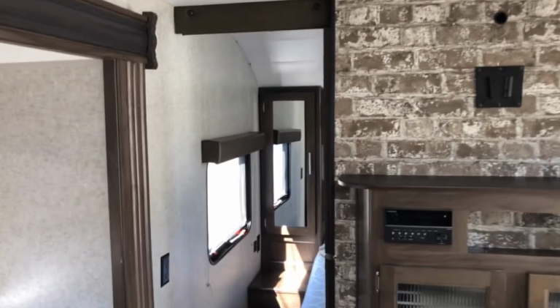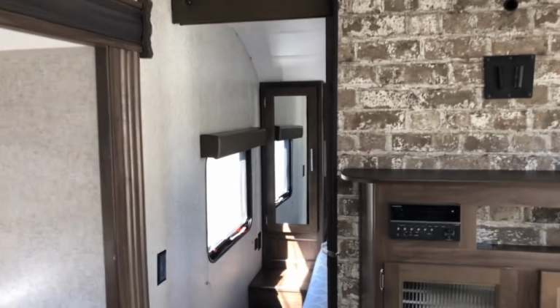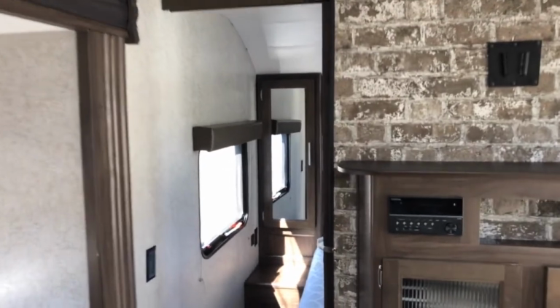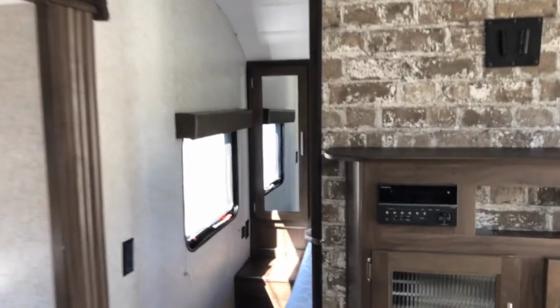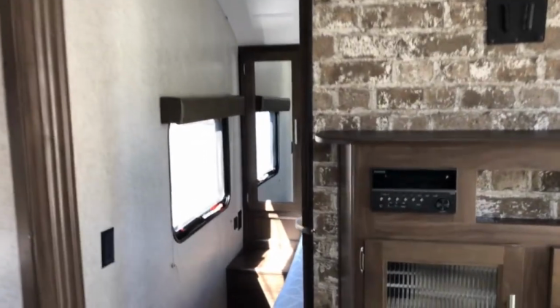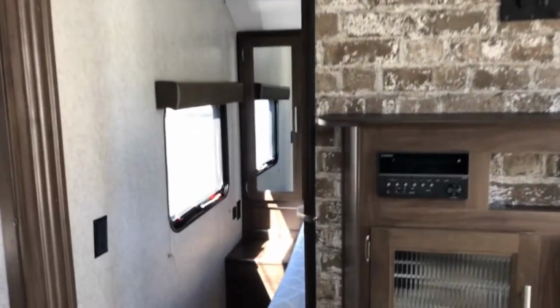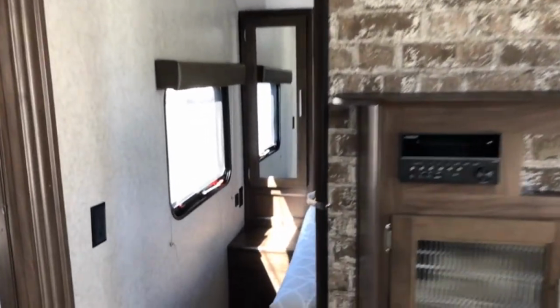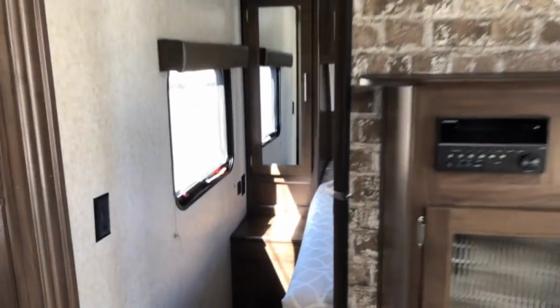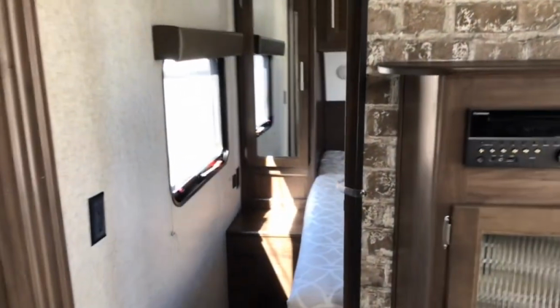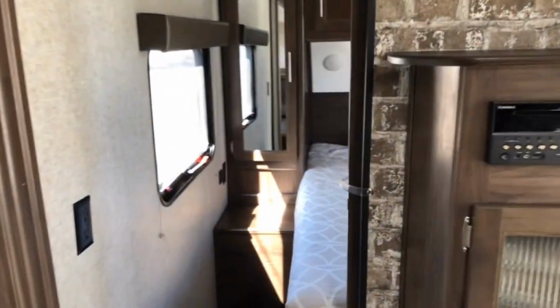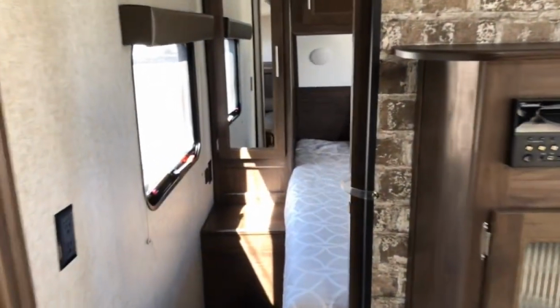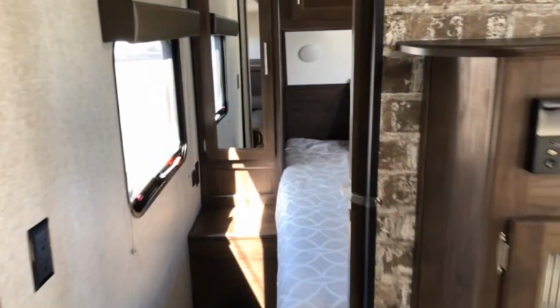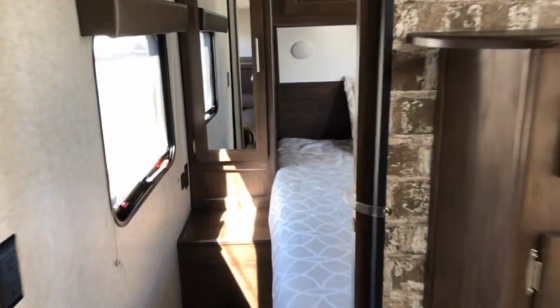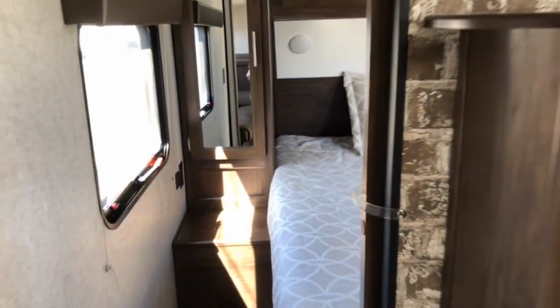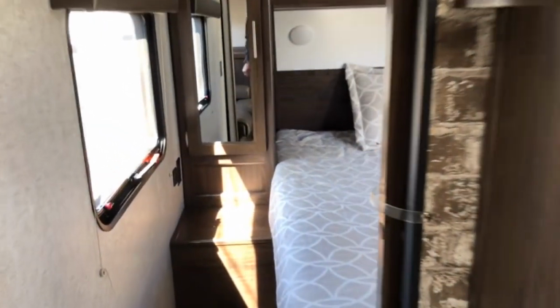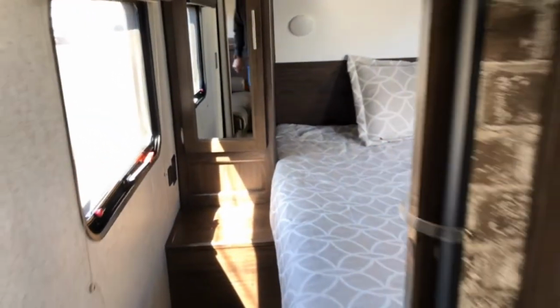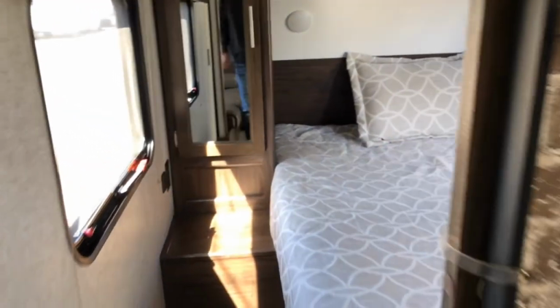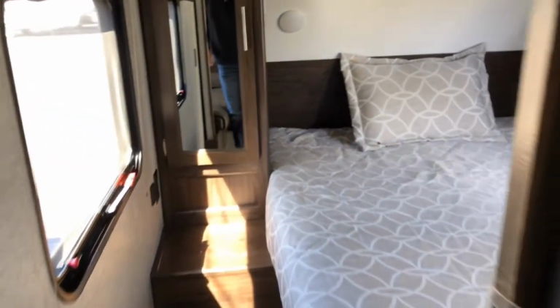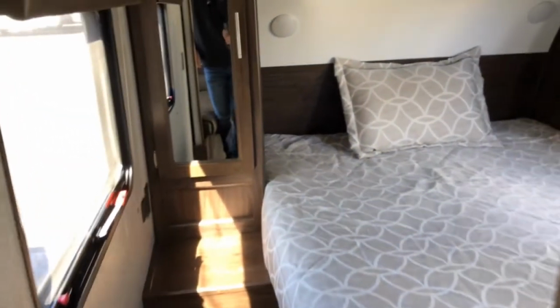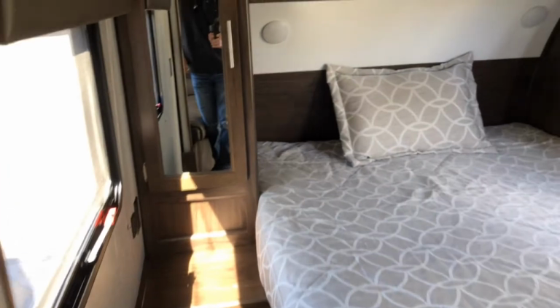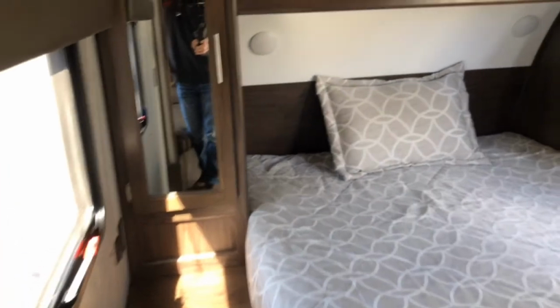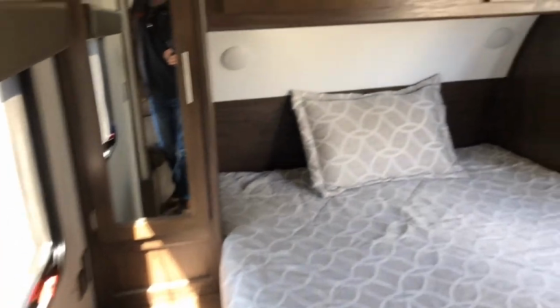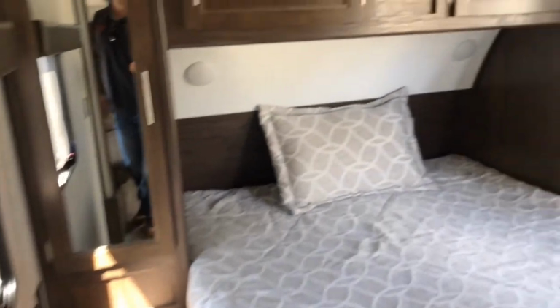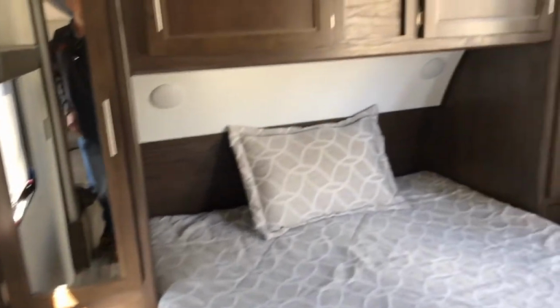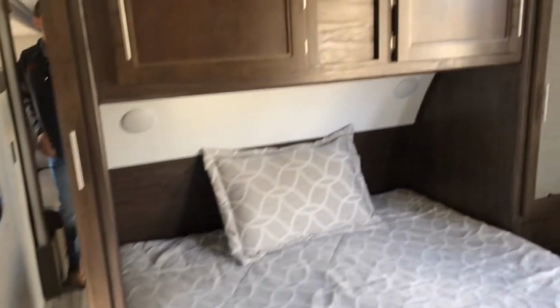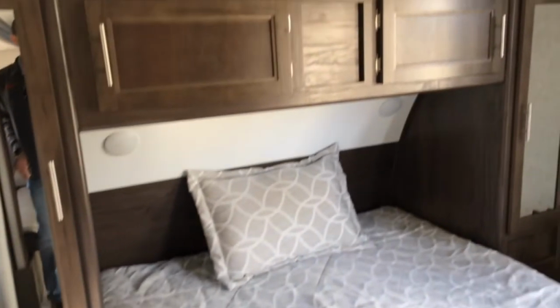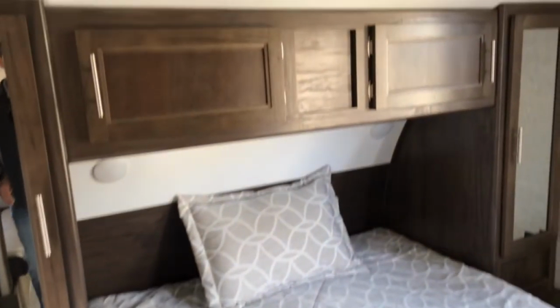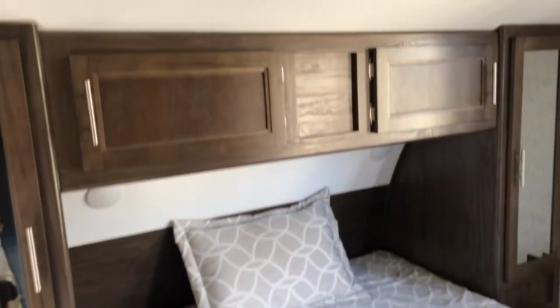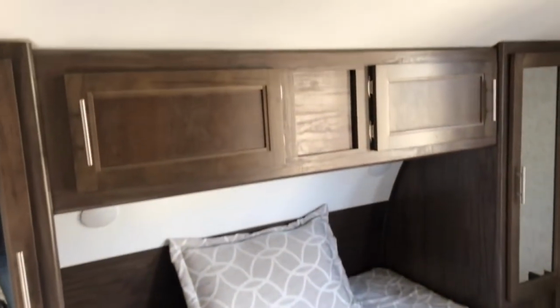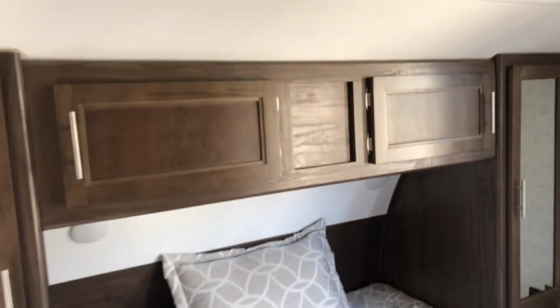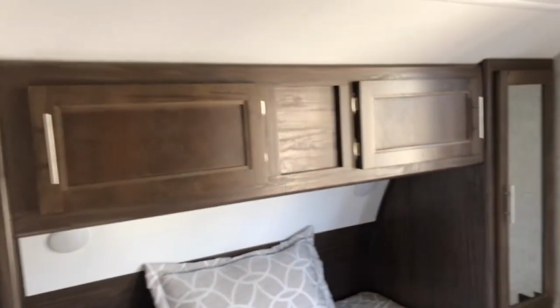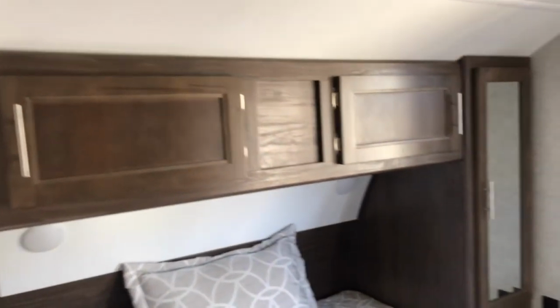The forward bed can be accessed from either side, with a wardrobe on either side and overhead cabinets.